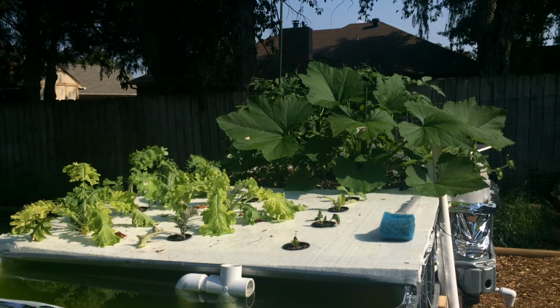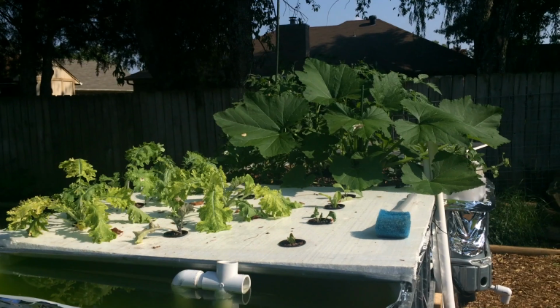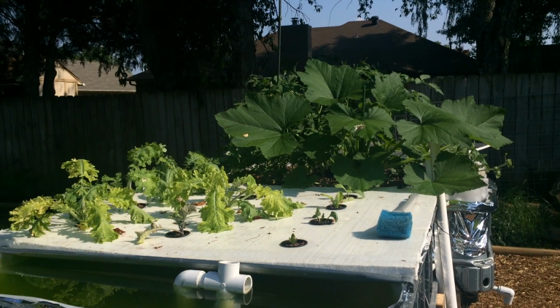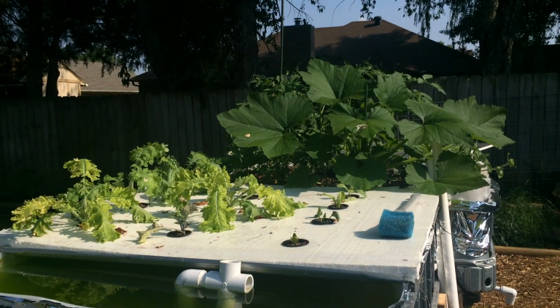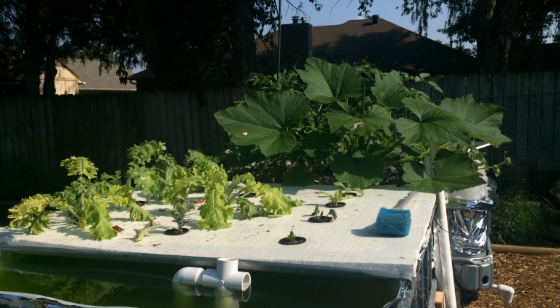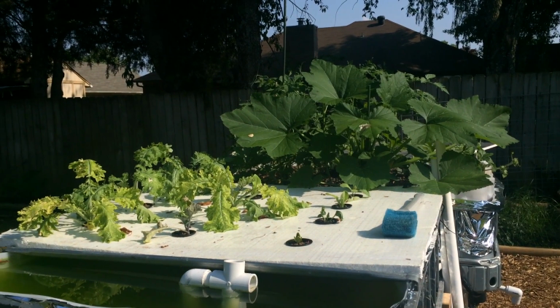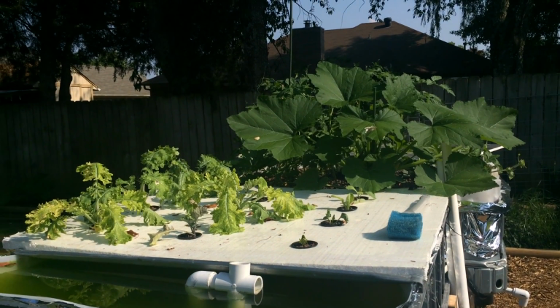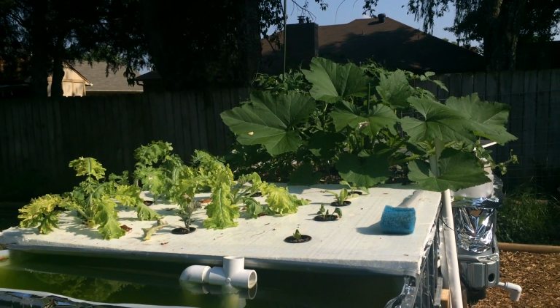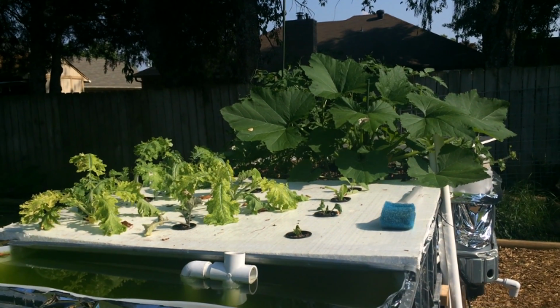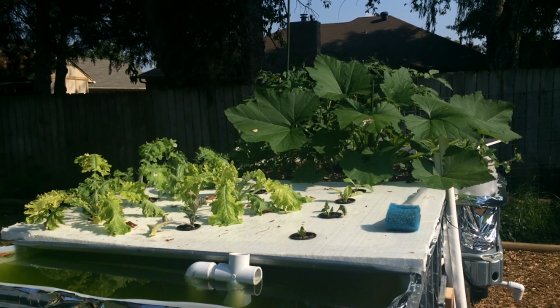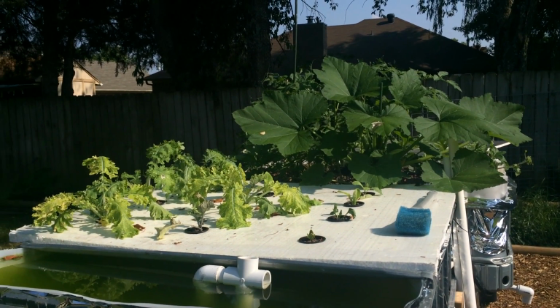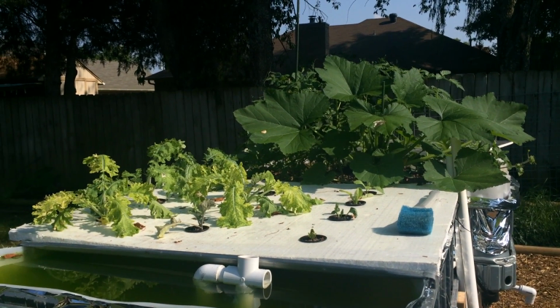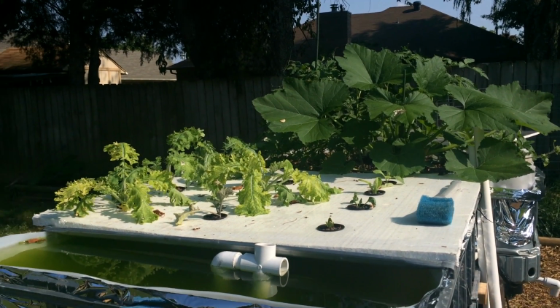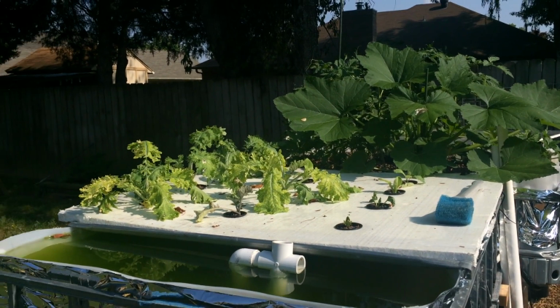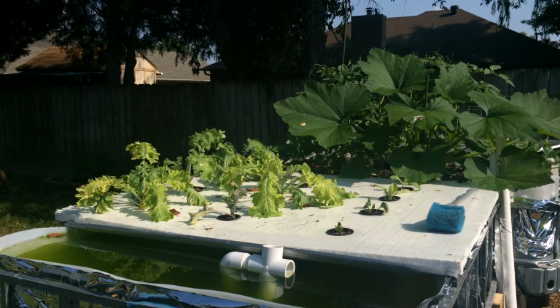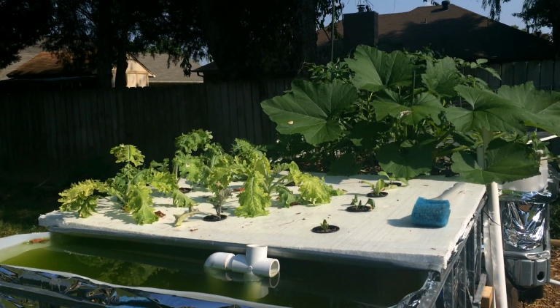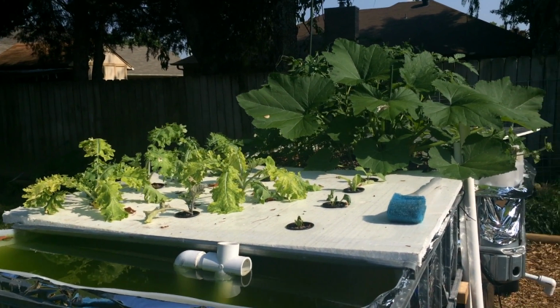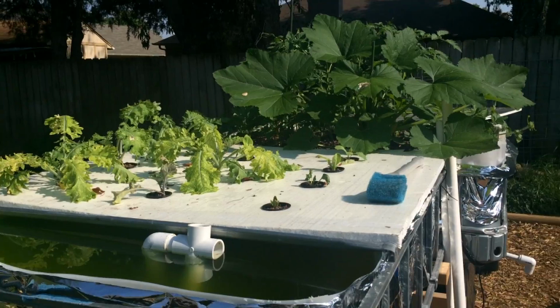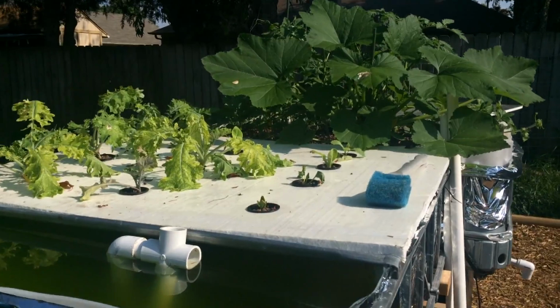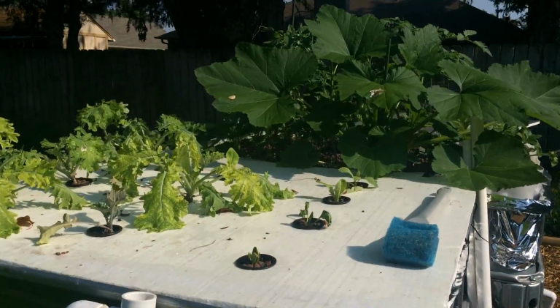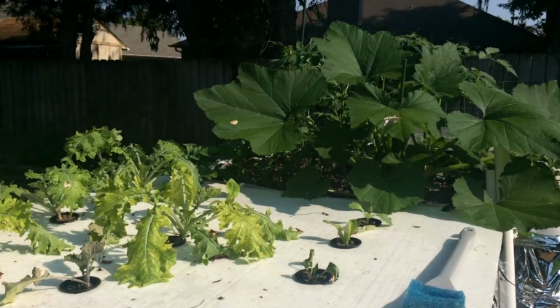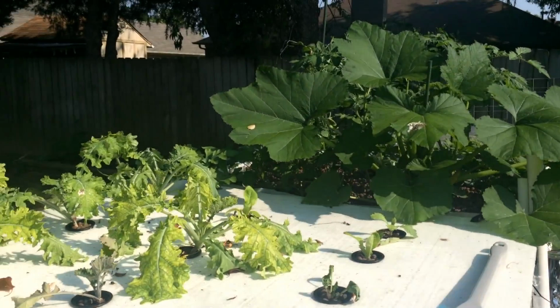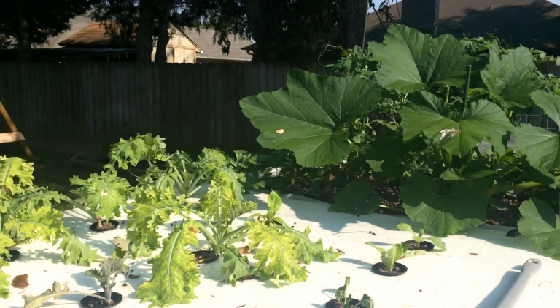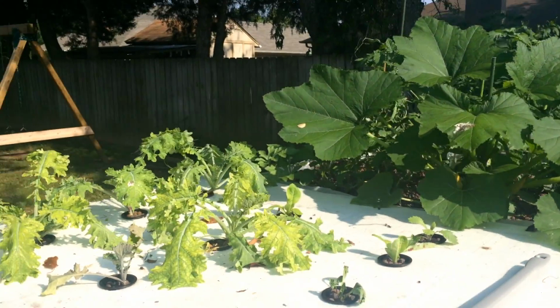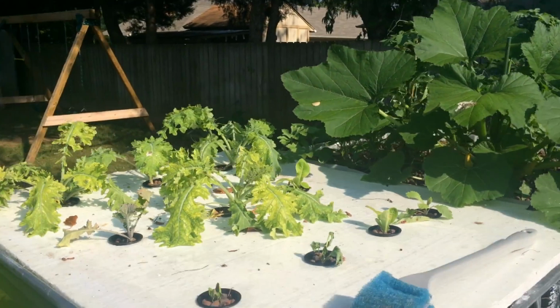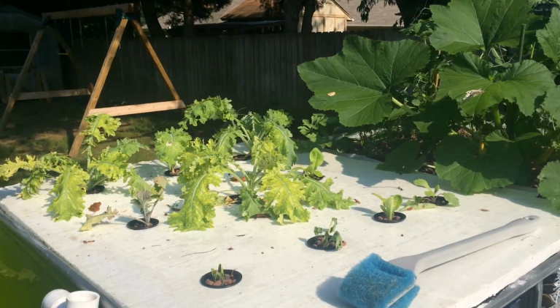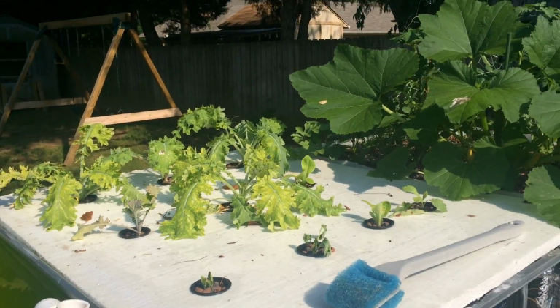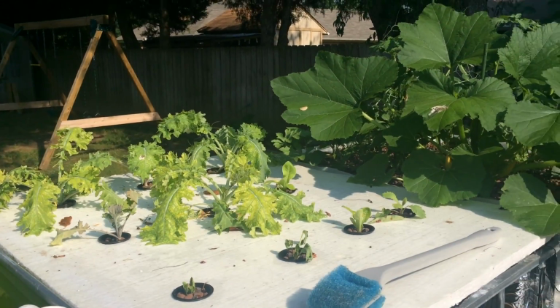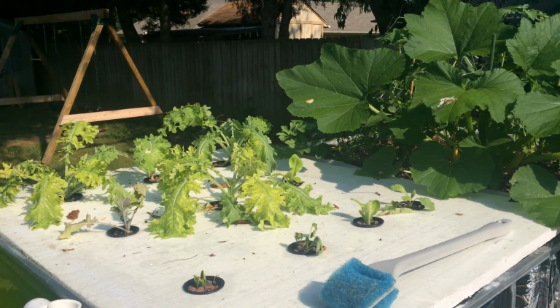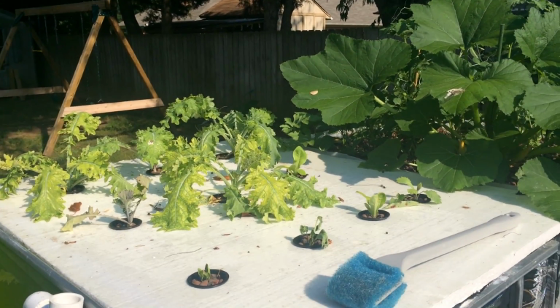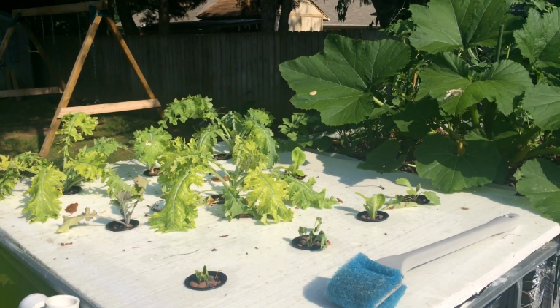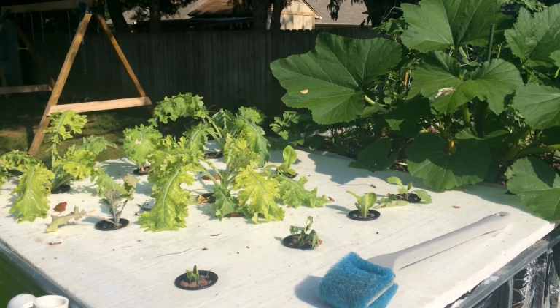I thought I'd give some progress on my plants and how far they've come and some of the changes I've made recently.